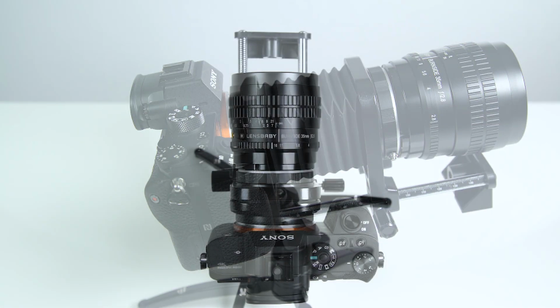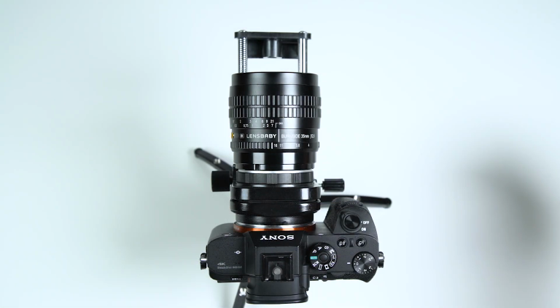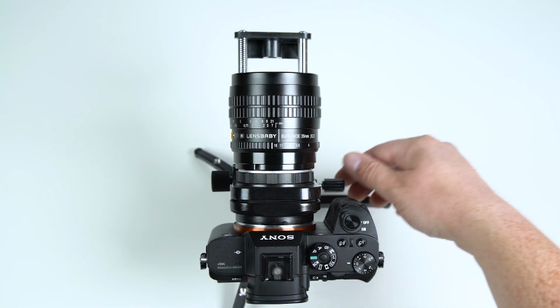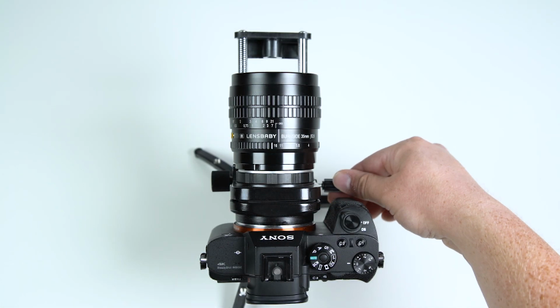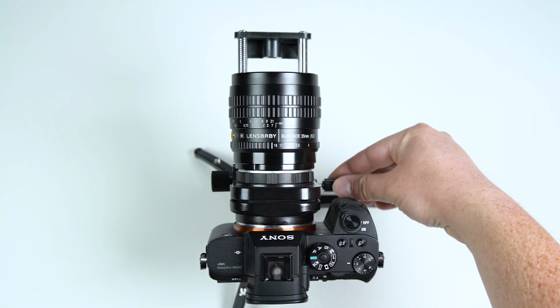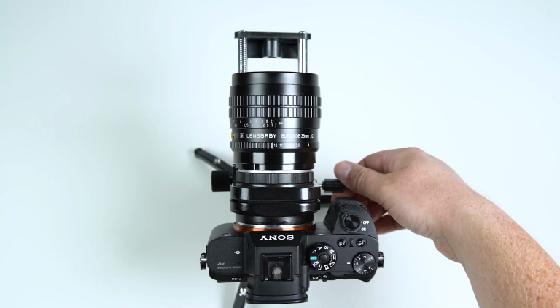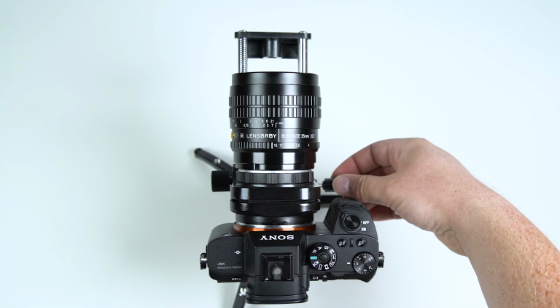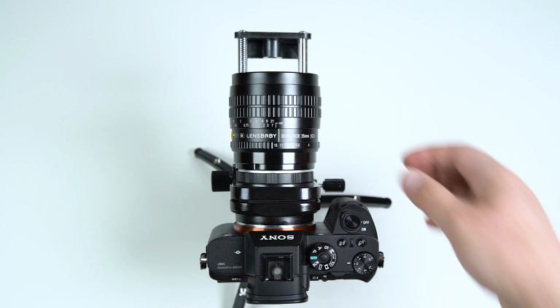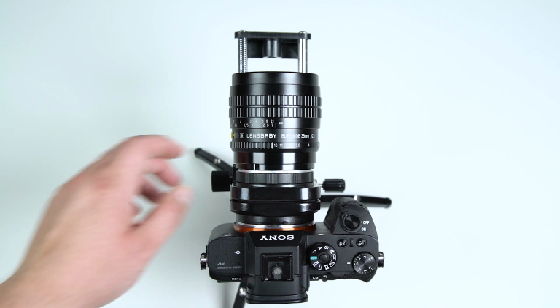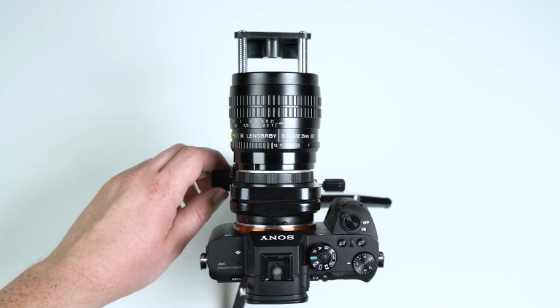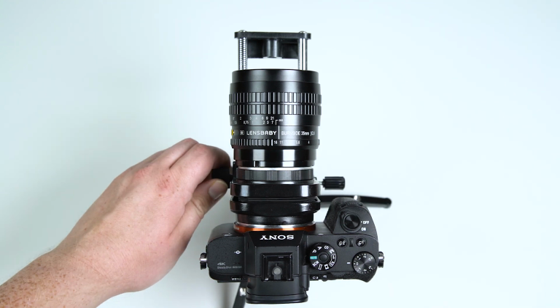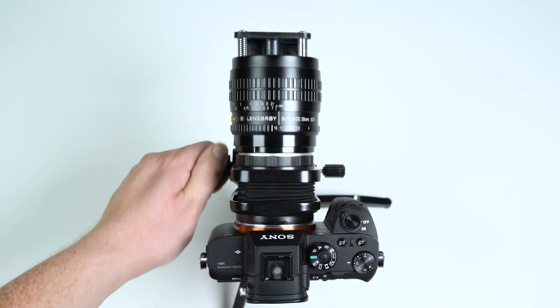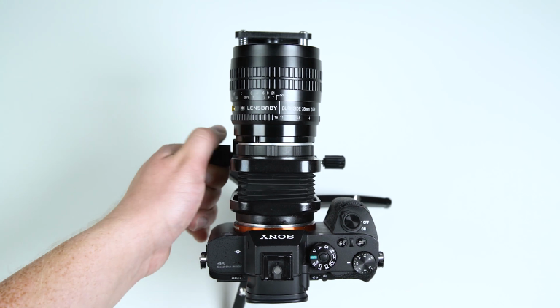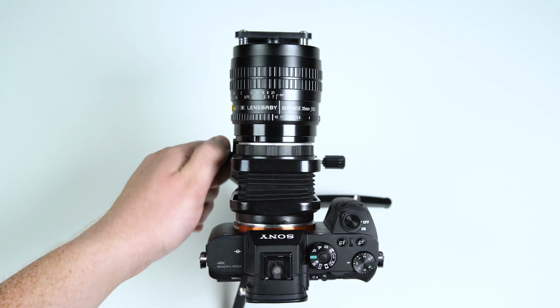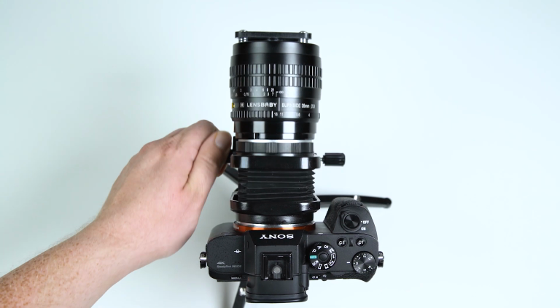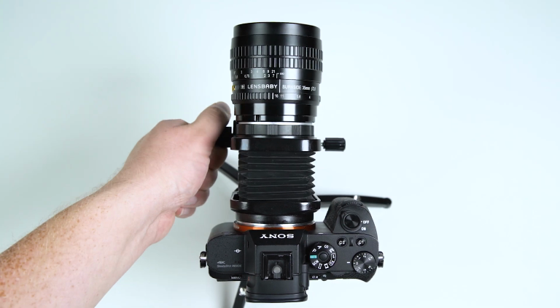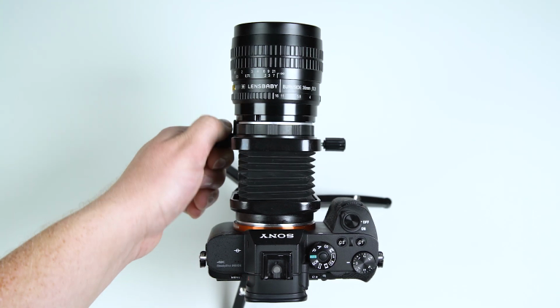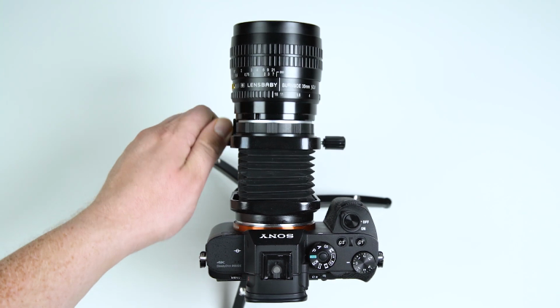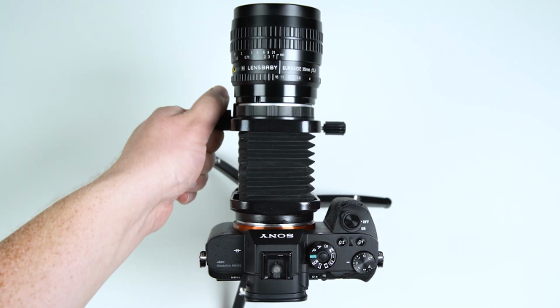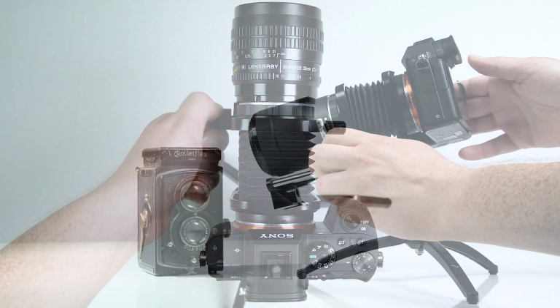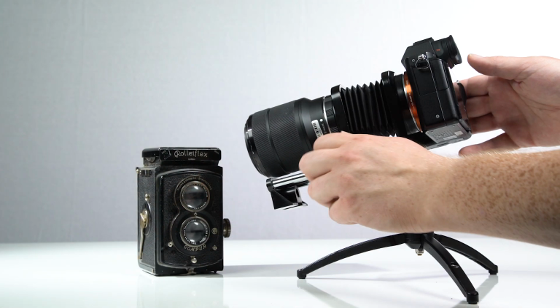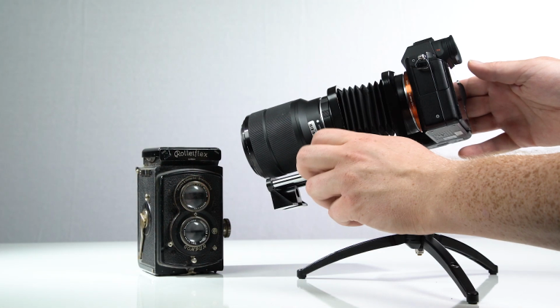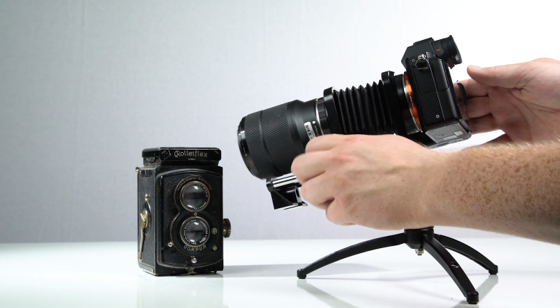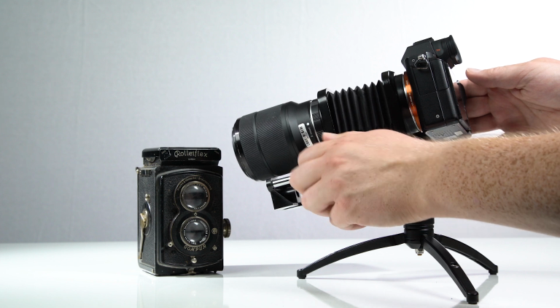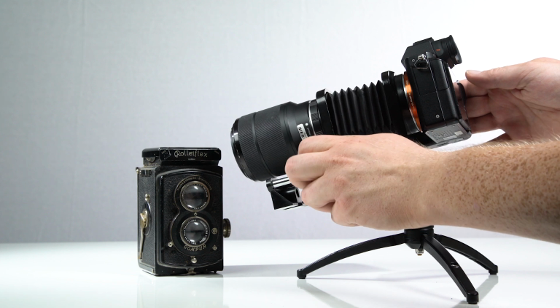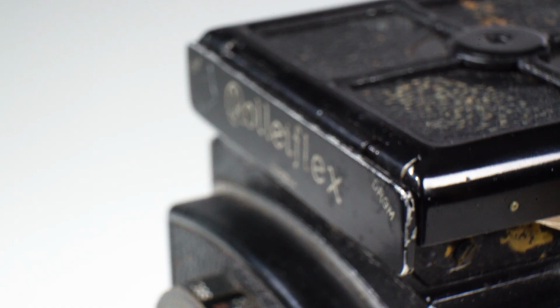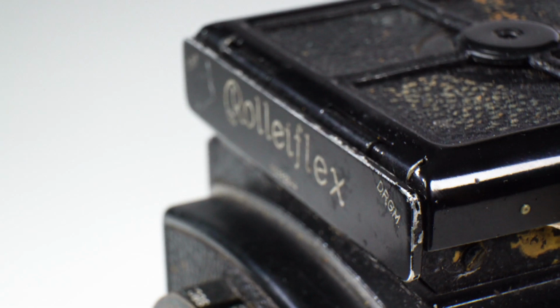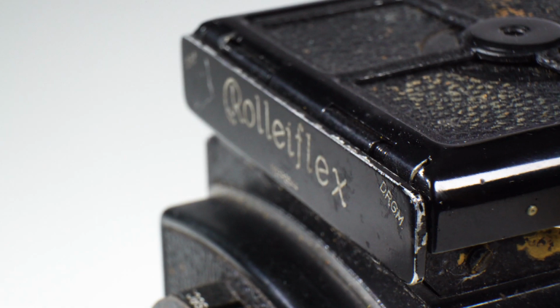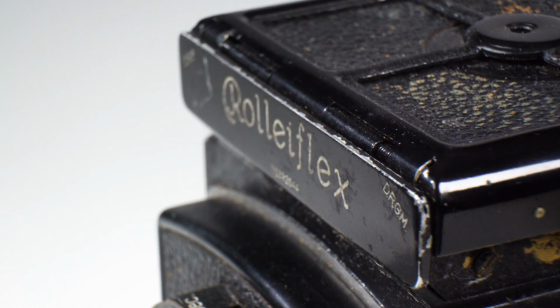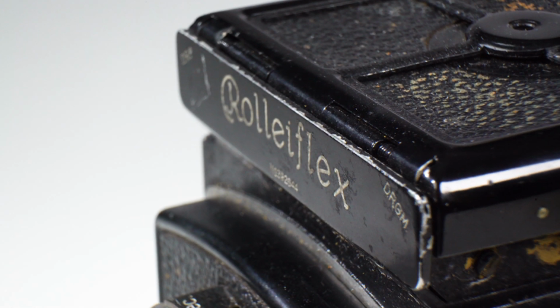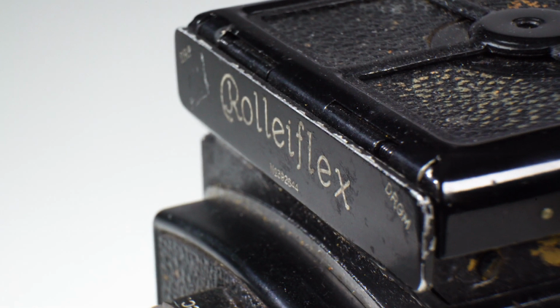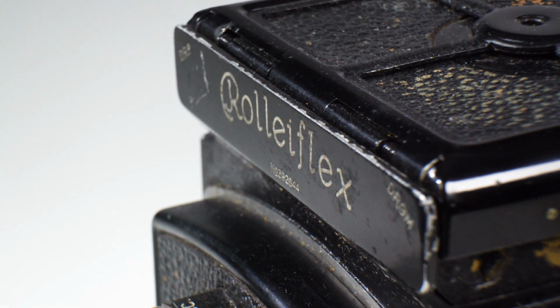Loosen the locking knob on the right side of the macro rail and turn the control knob on the left to adjust the focus. Then move the lens forwards and backwards to increase or decrease the amount of focus.